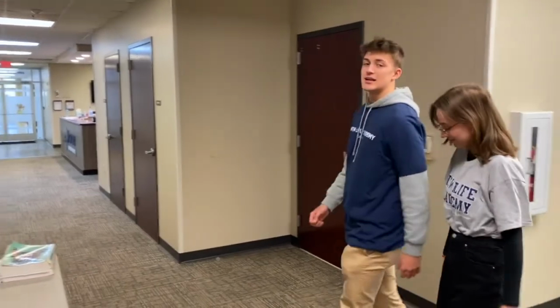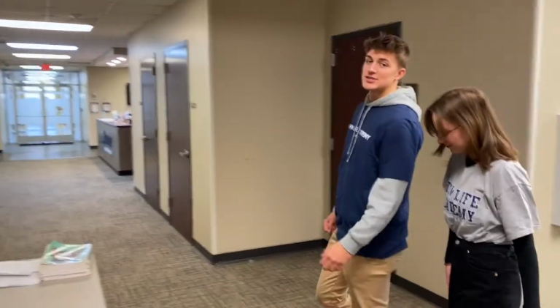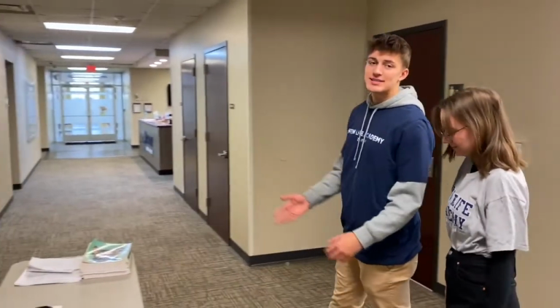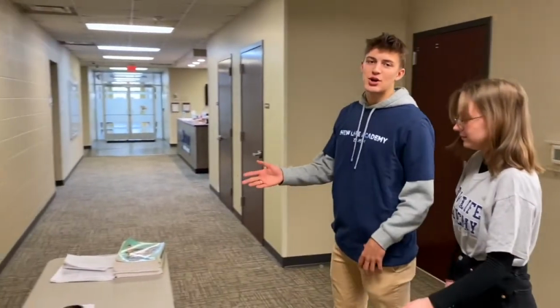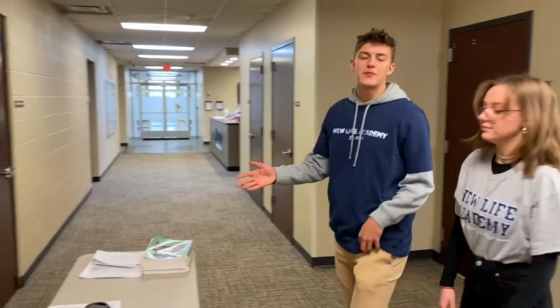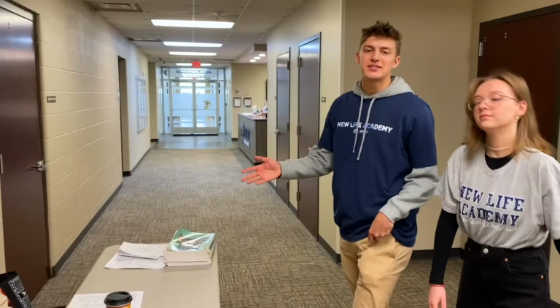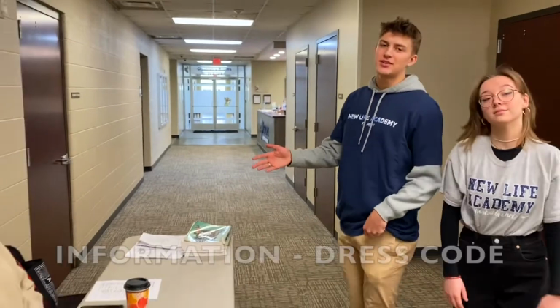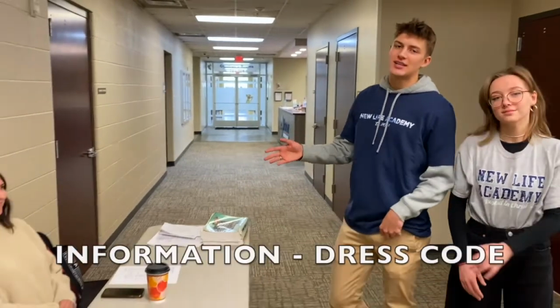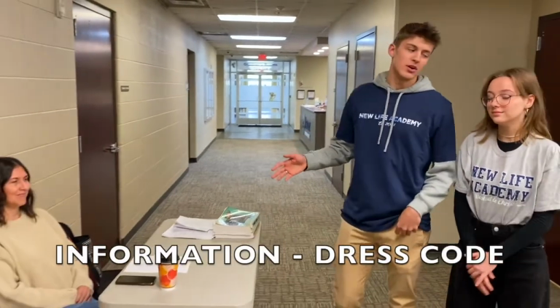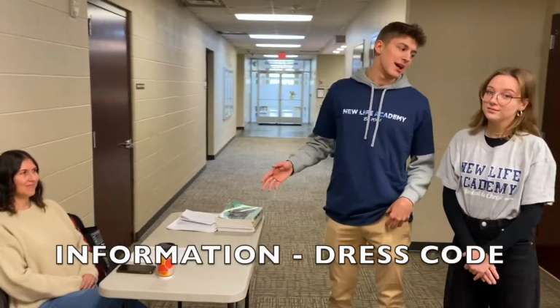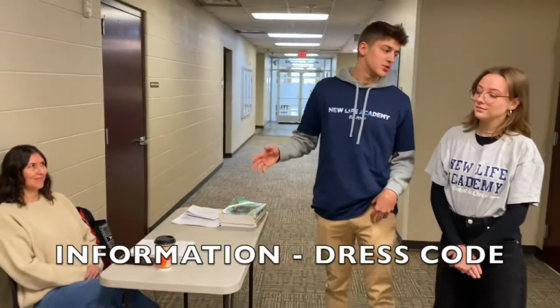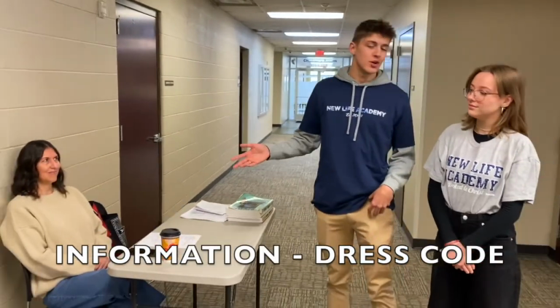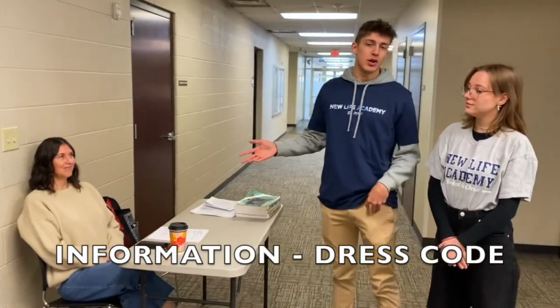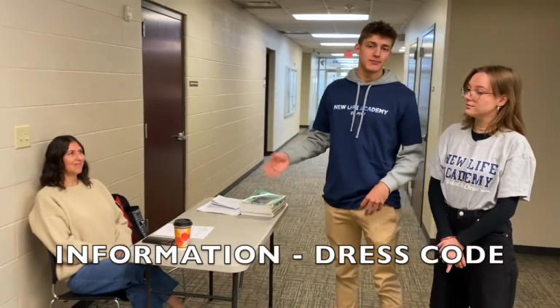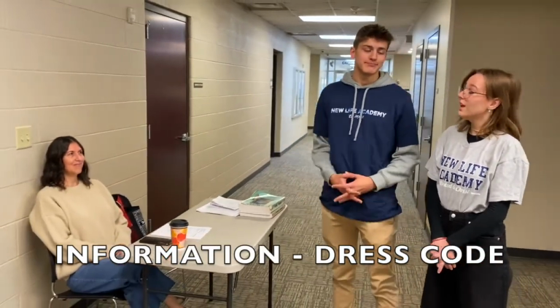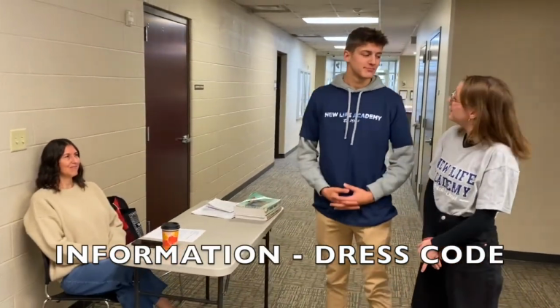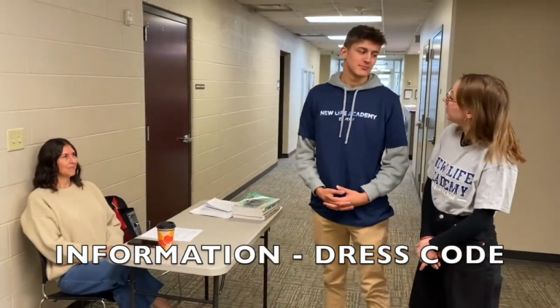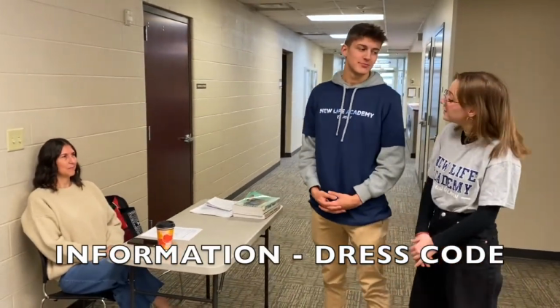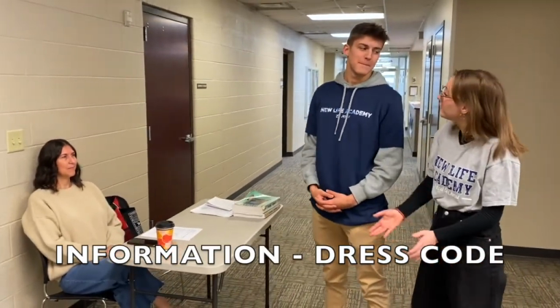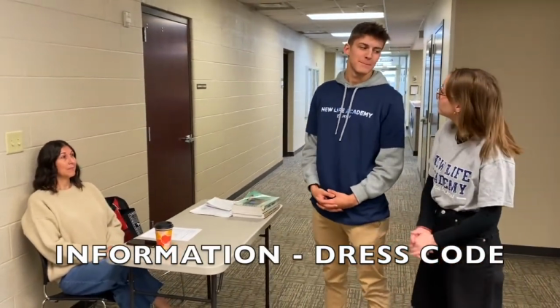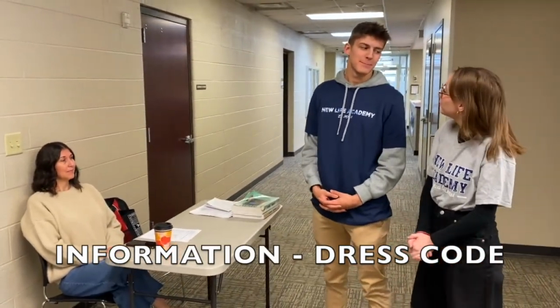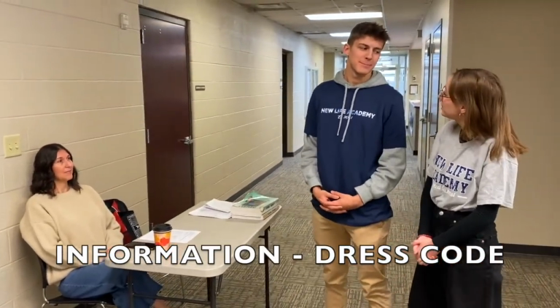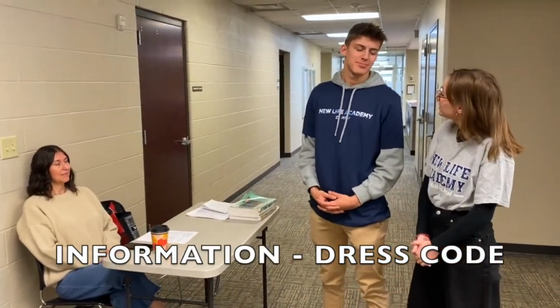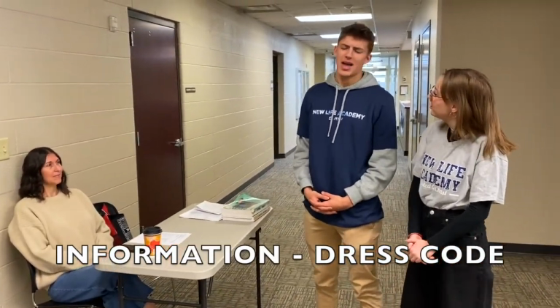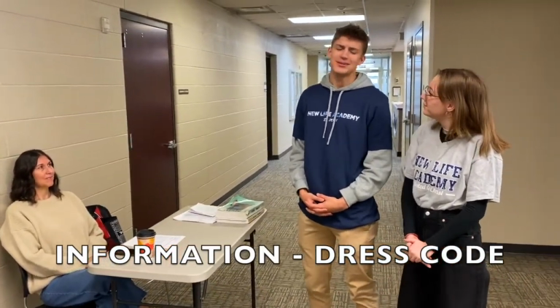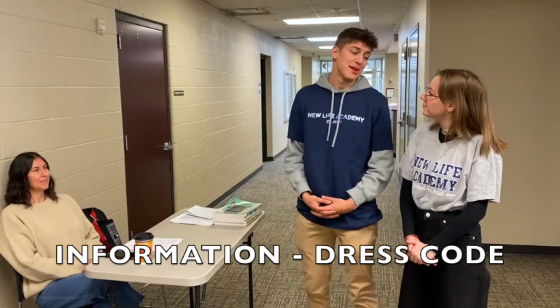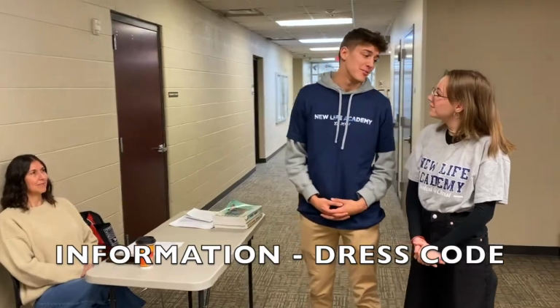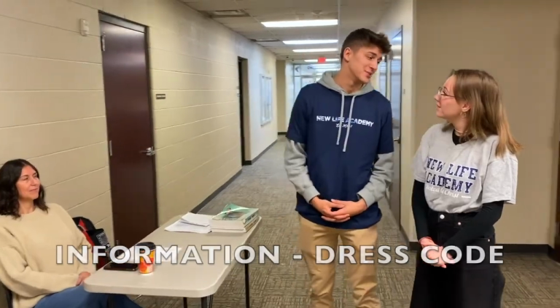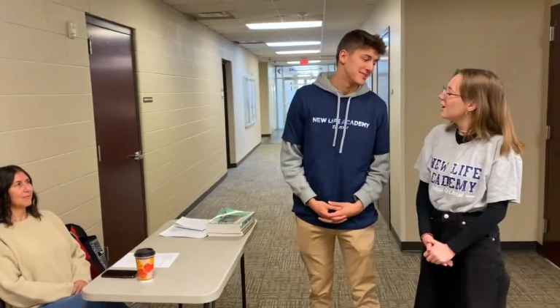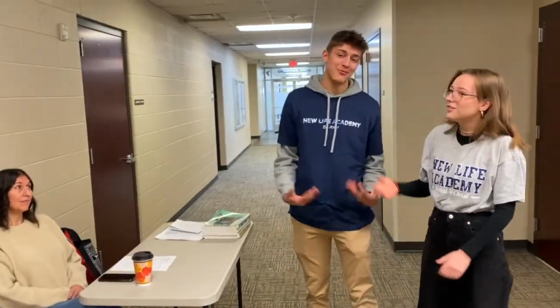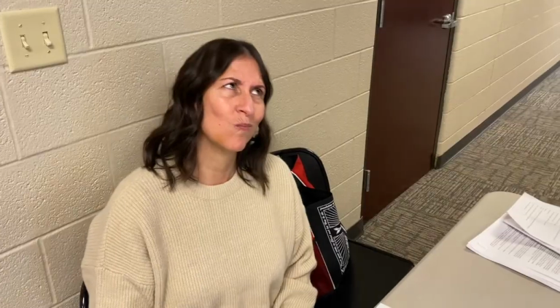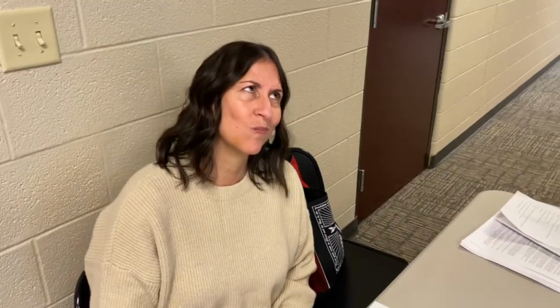So this is our information center as well as dress code monitoring. Can you believe that some people try to break the dress code? I could never imagine. I would never do that.